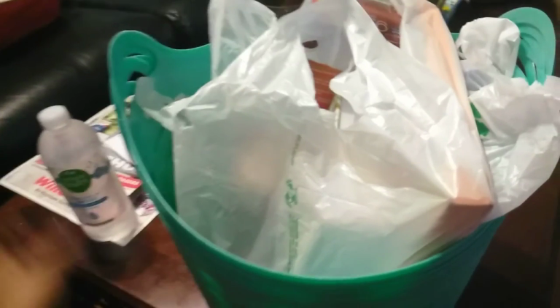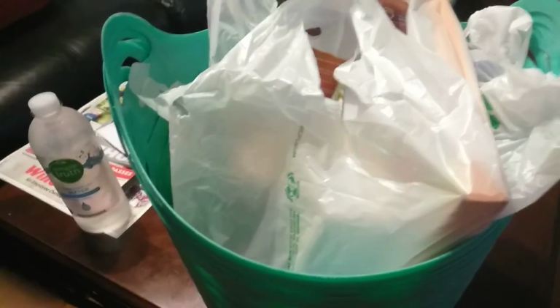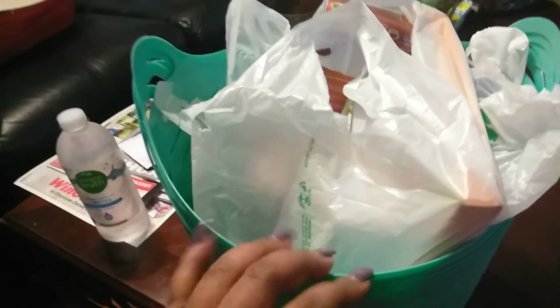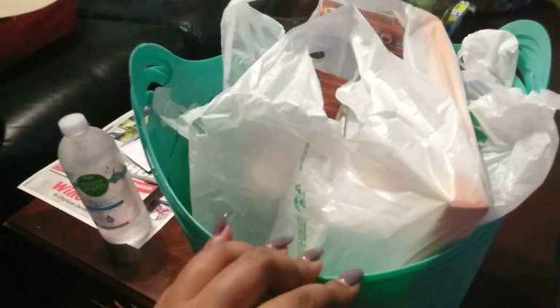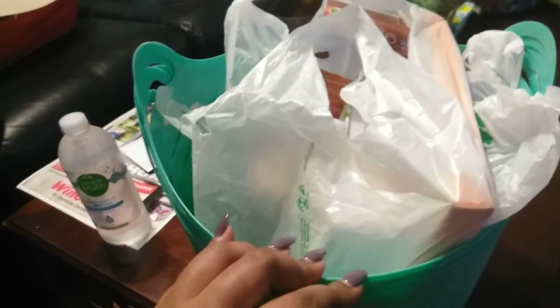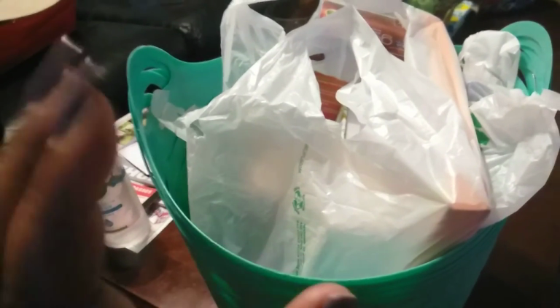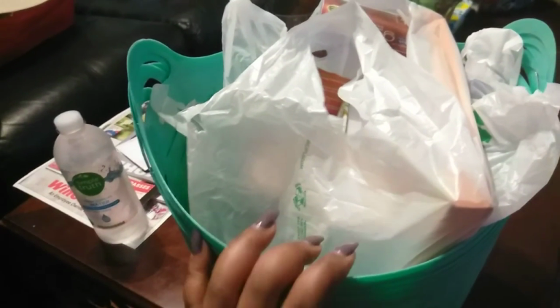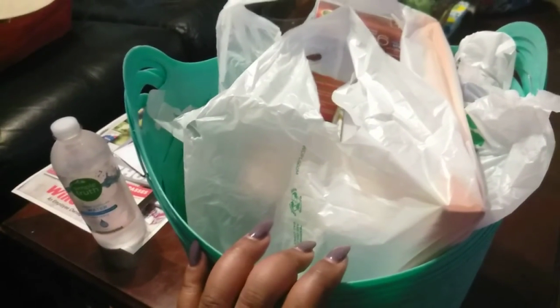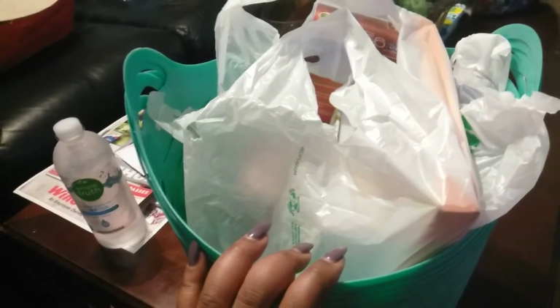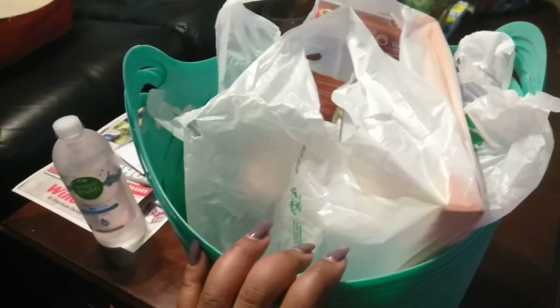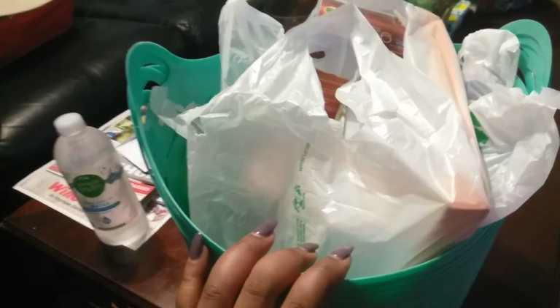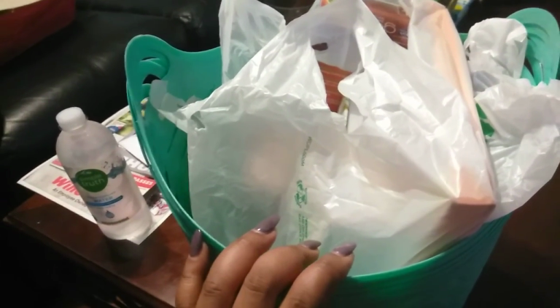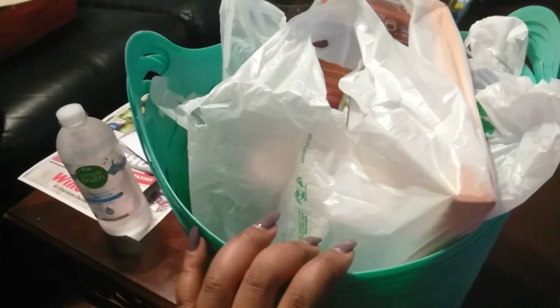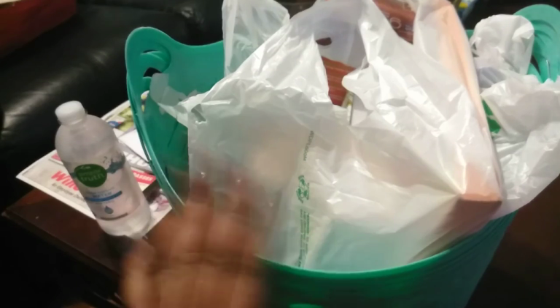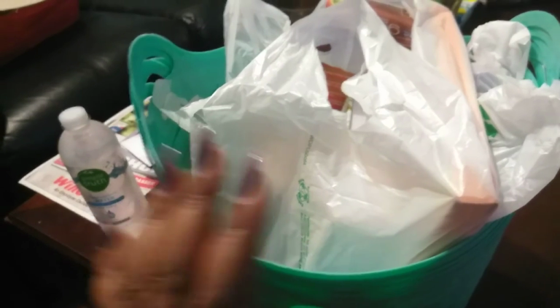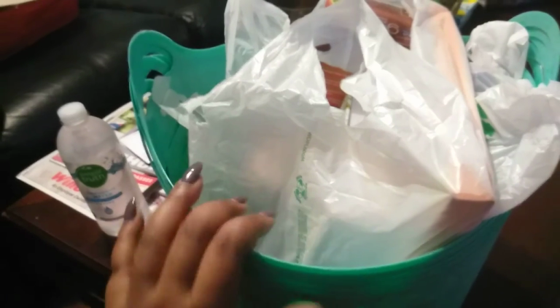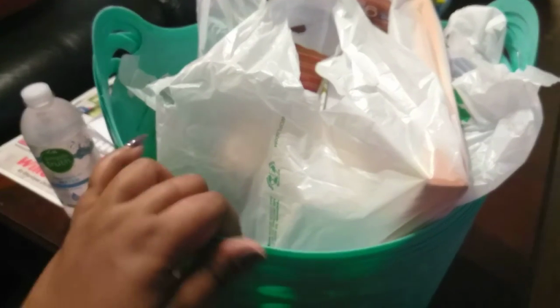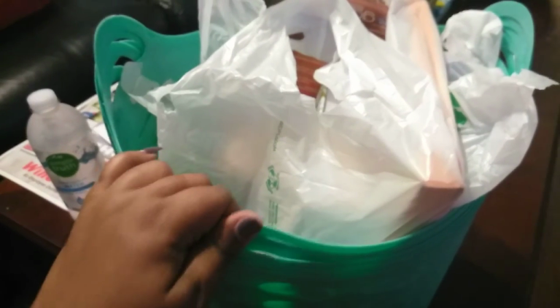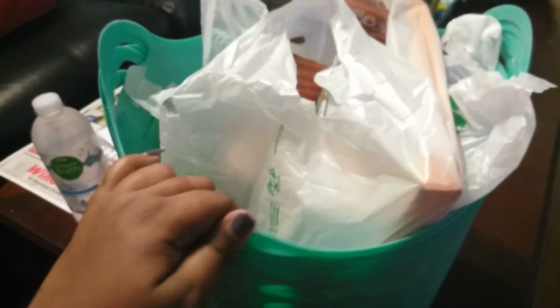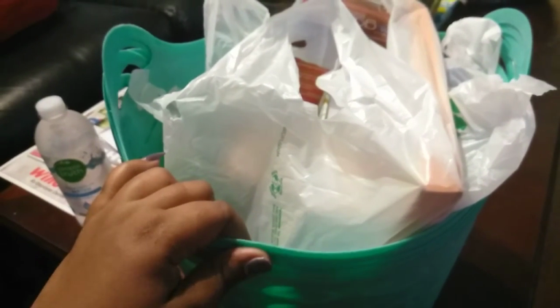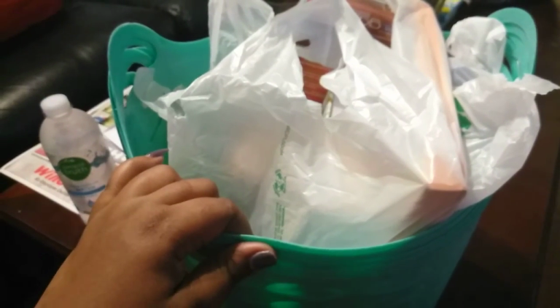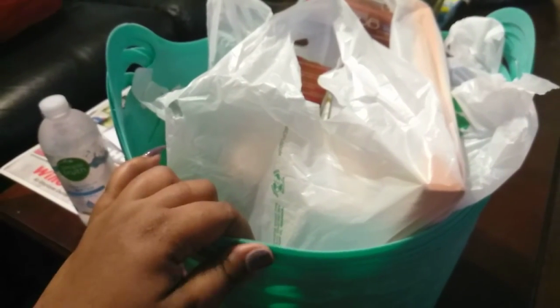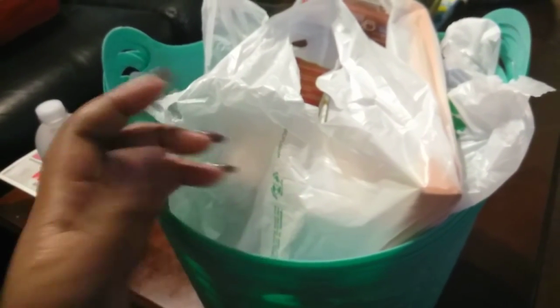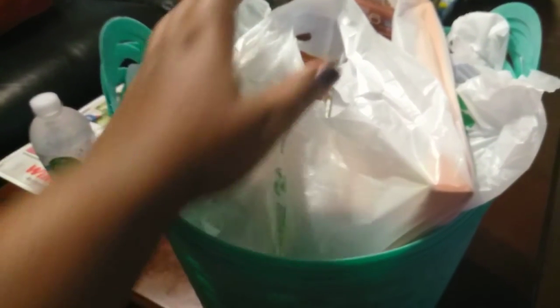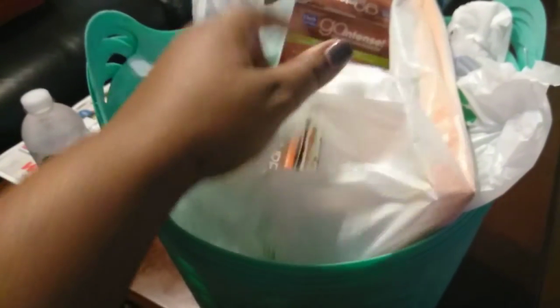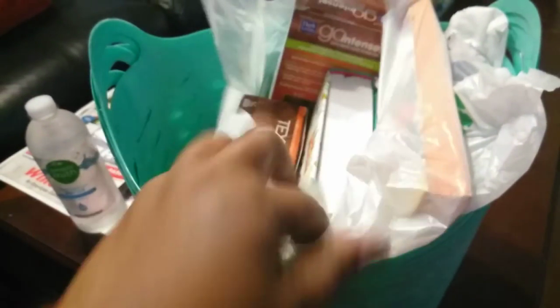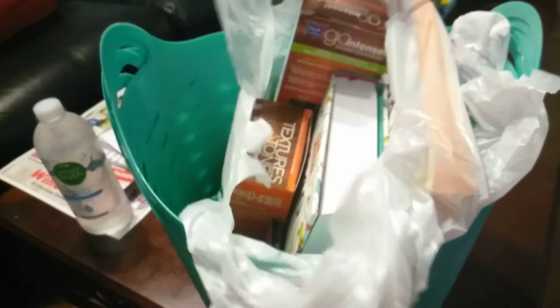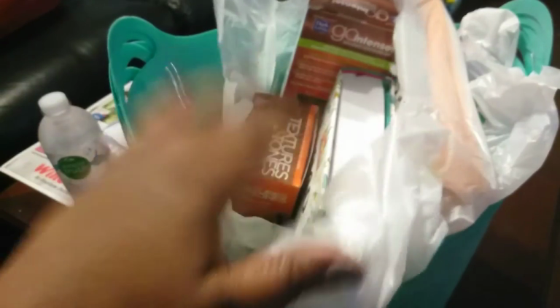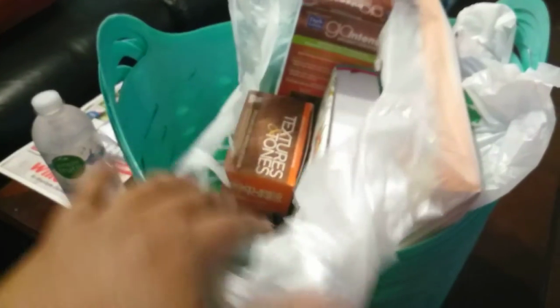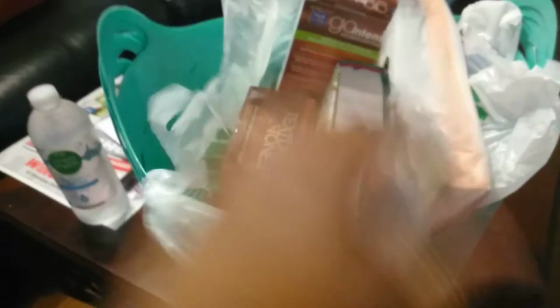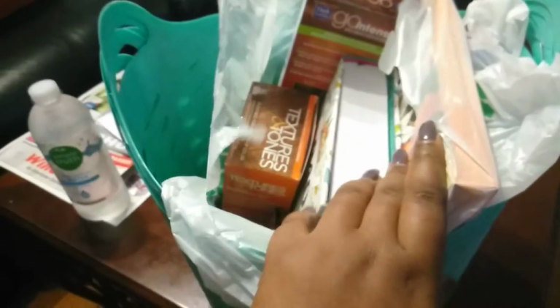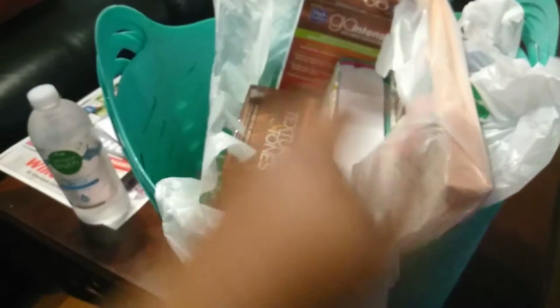You guys know I can go big or go straight home, but this time I just really needed these and I'm saving money, so that's what I got.